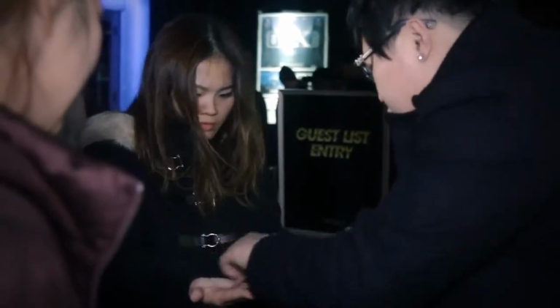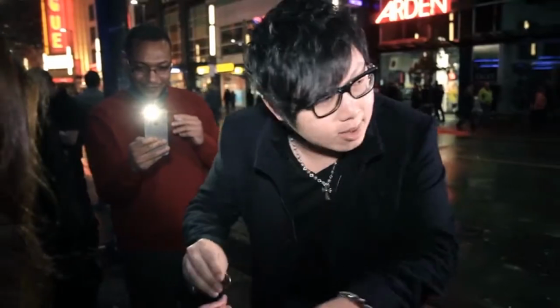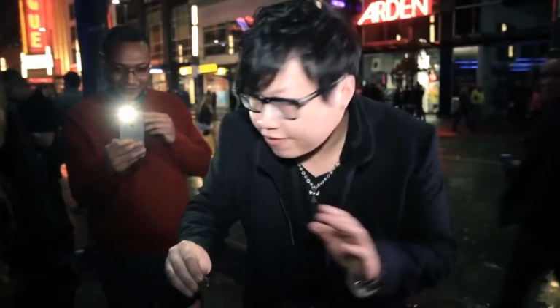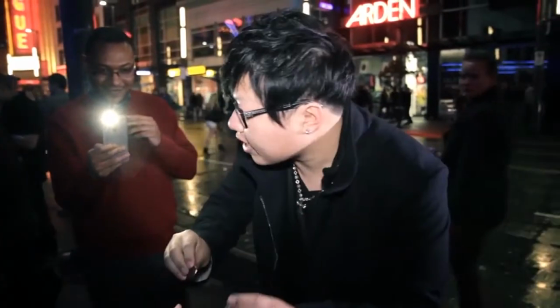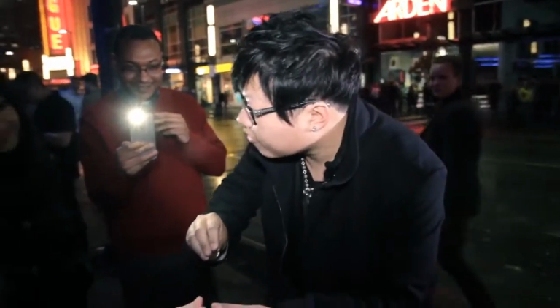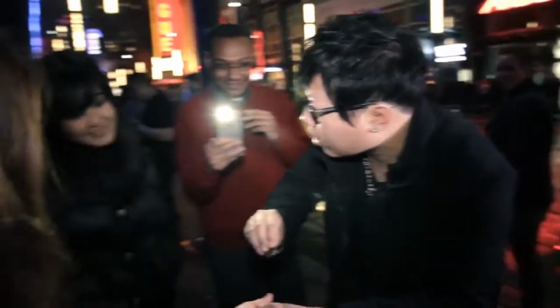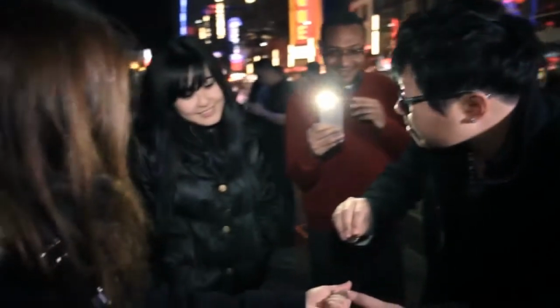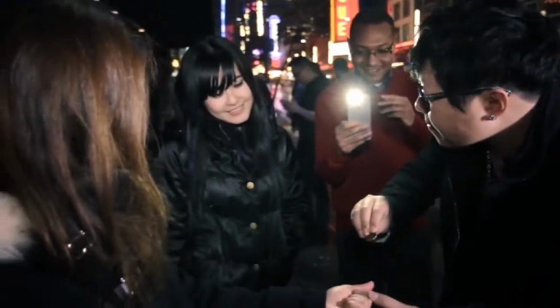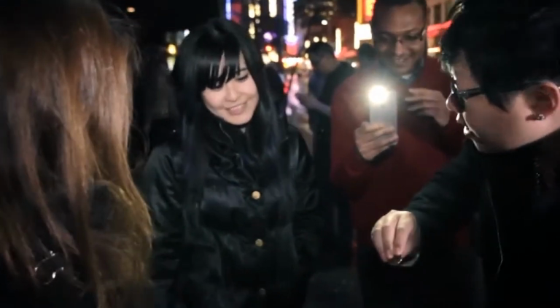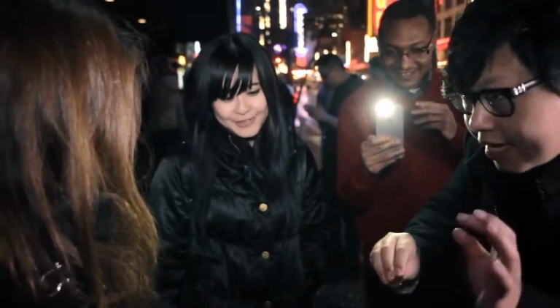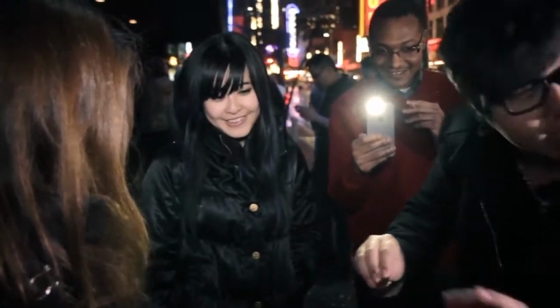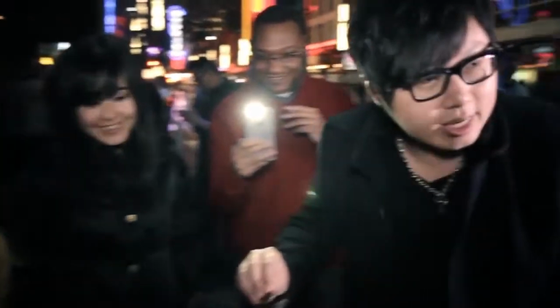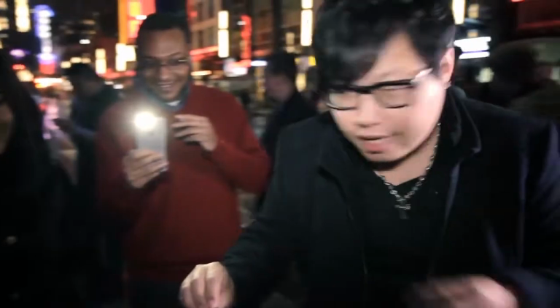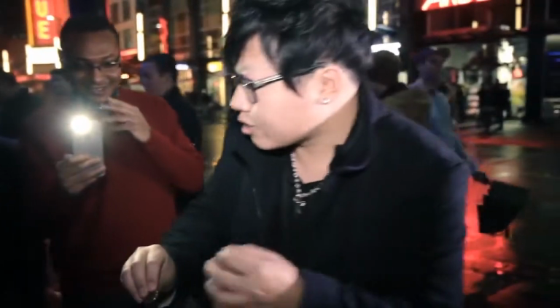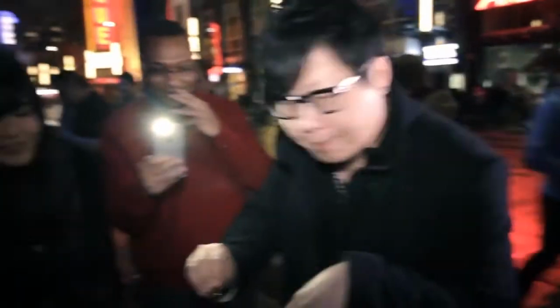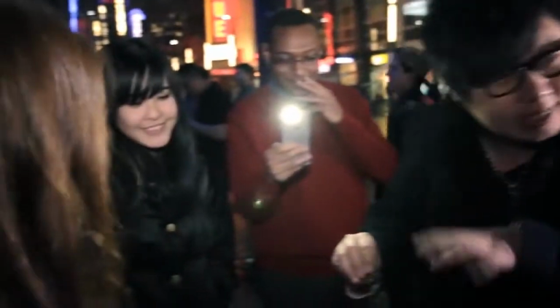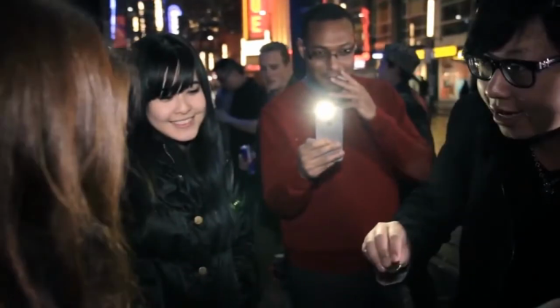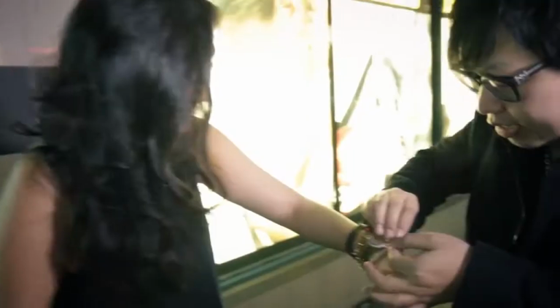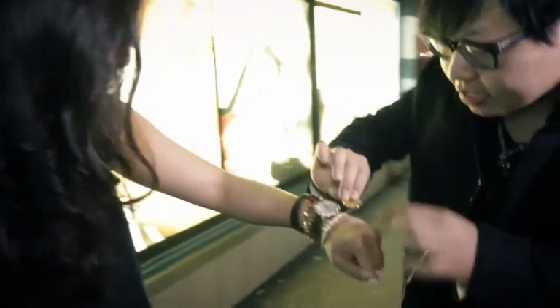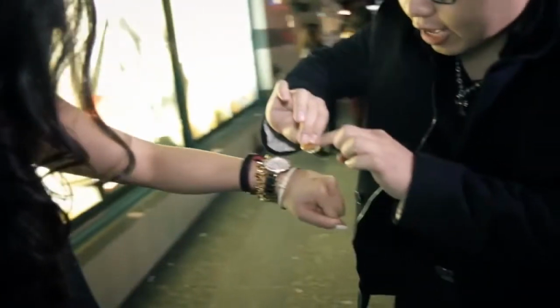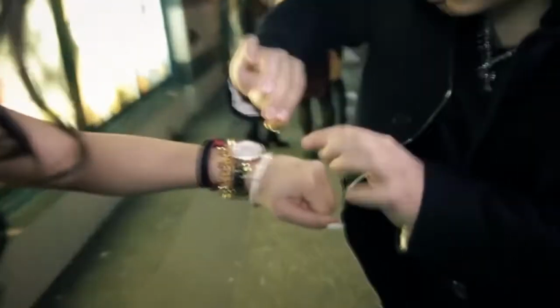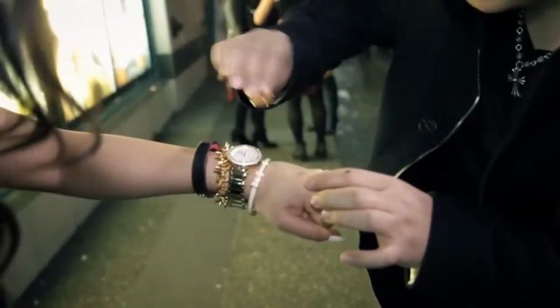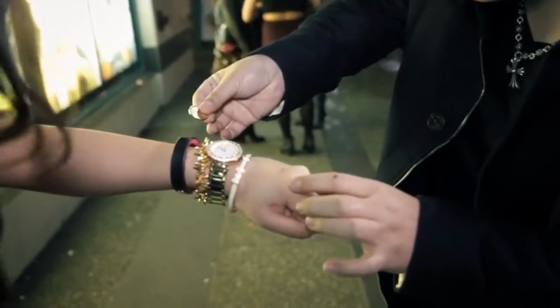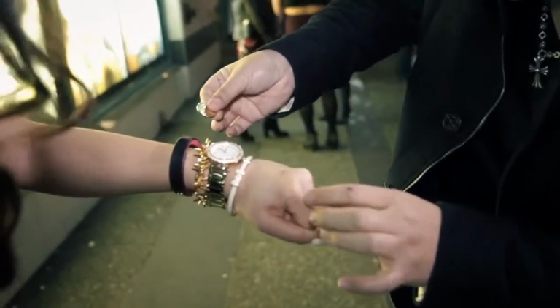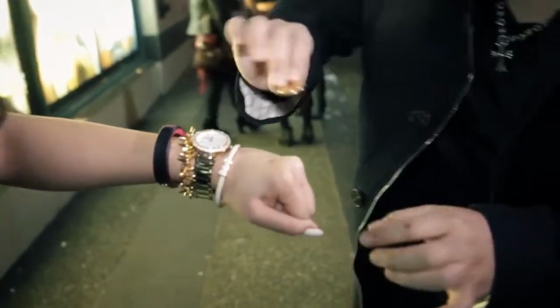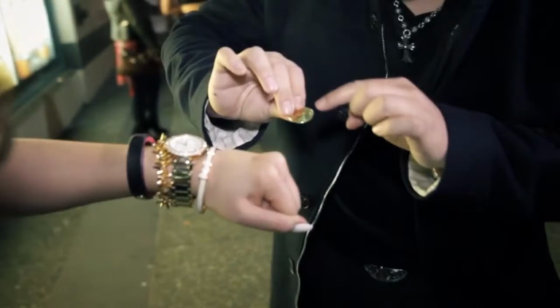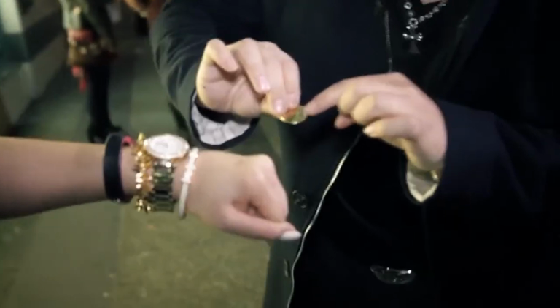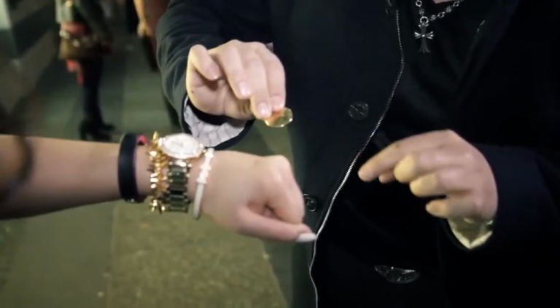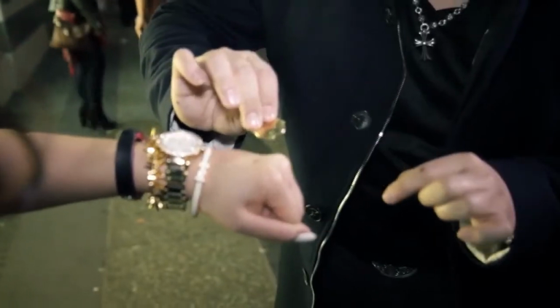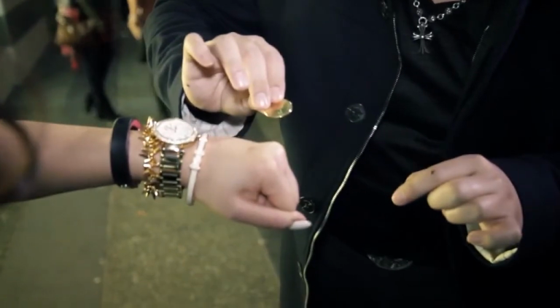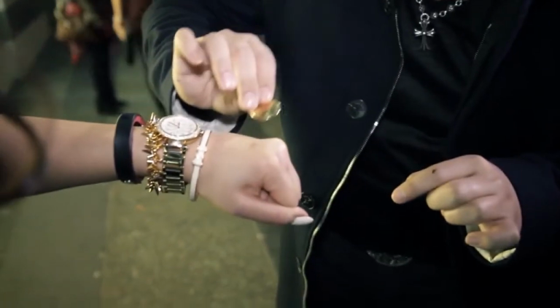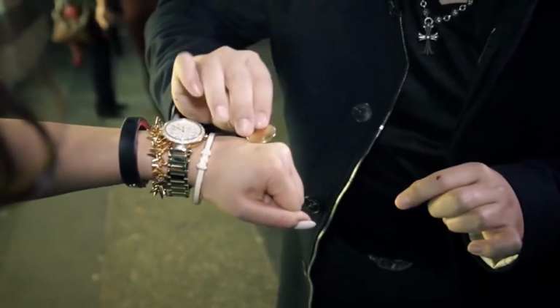Do you know what's the most difficult thing to move in the world? It's ink. Because once you put it down, it's stuck there, right? You can see this — there's nothing on the front, nothing on the back, right? Check it out. Keep your eyes here. One, two, three.